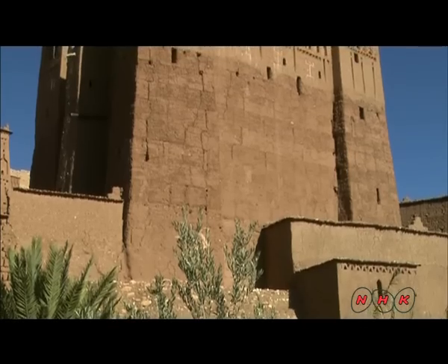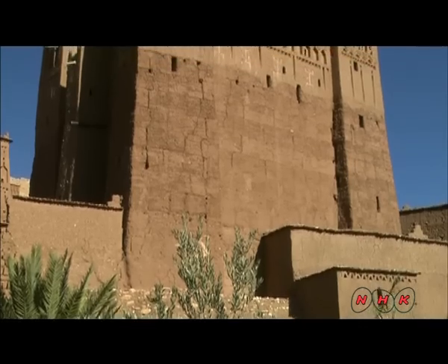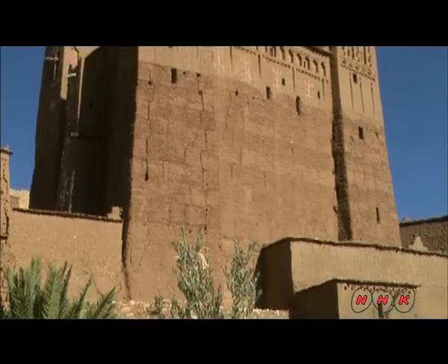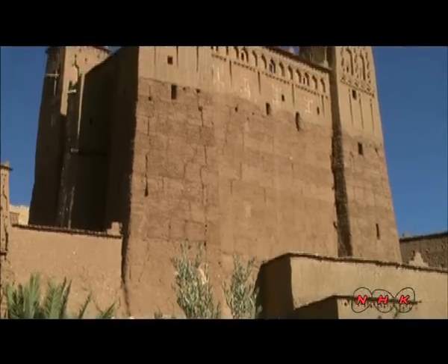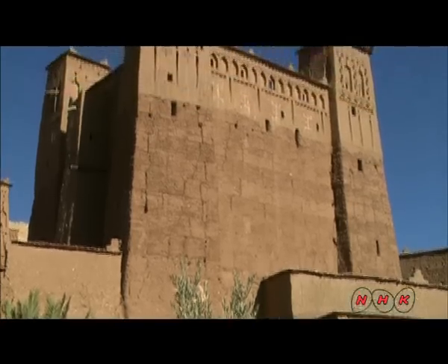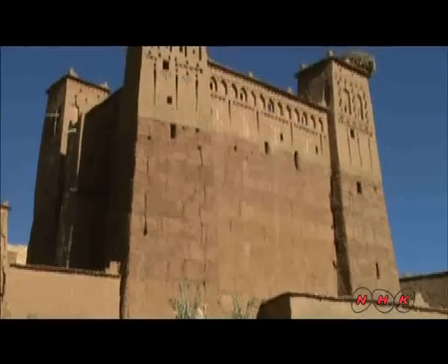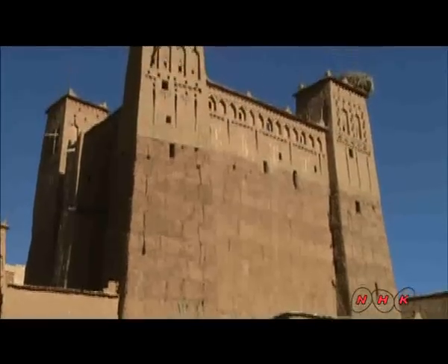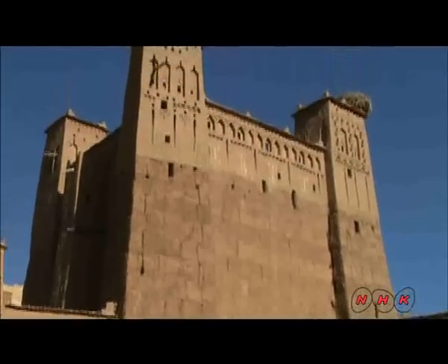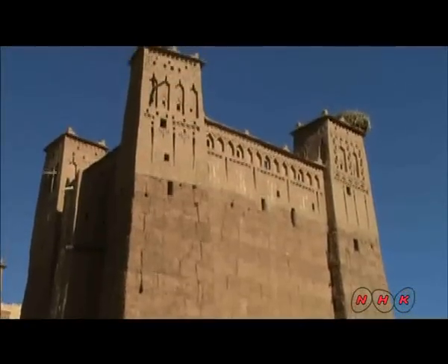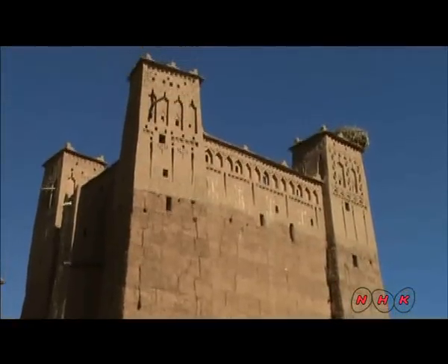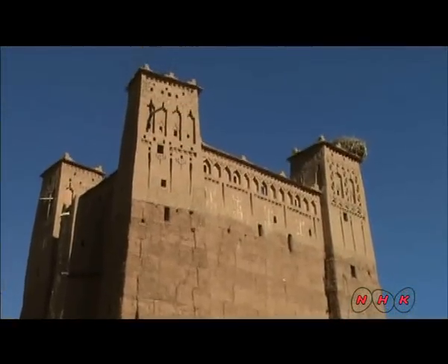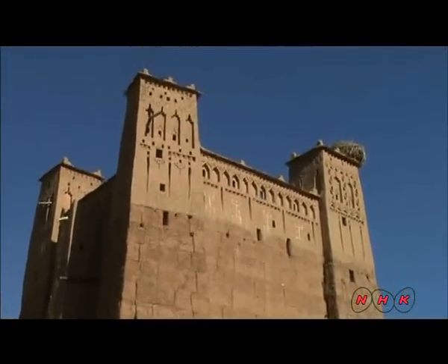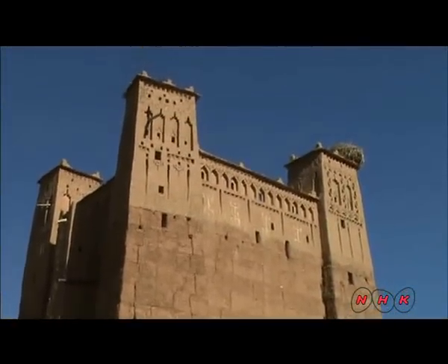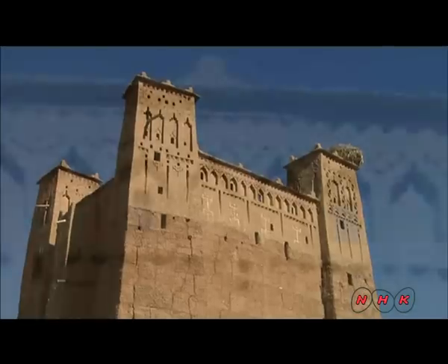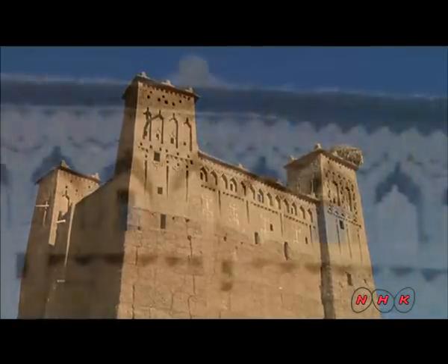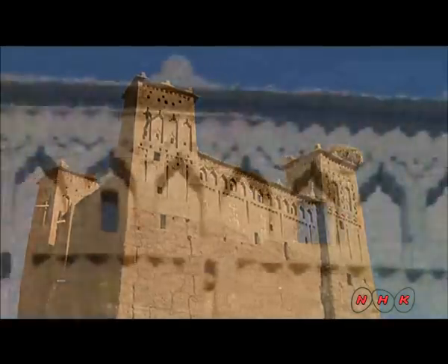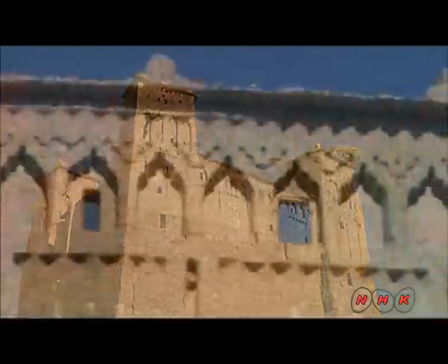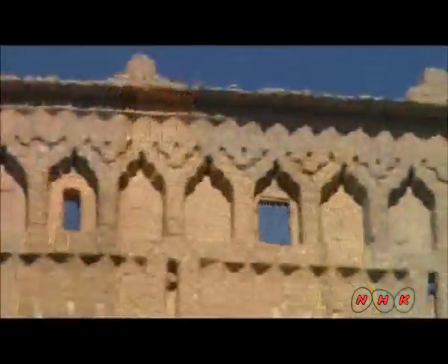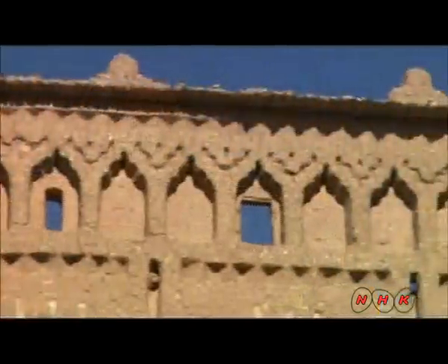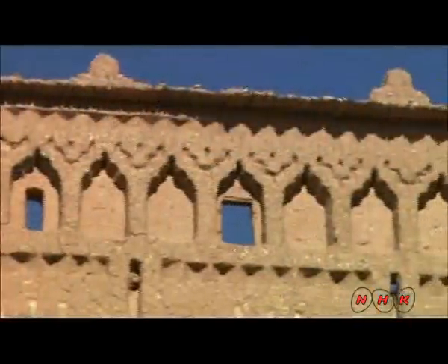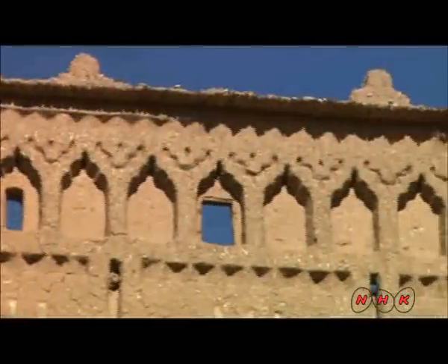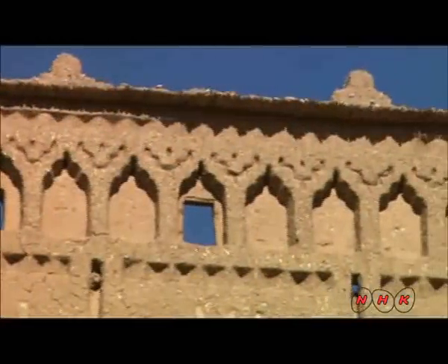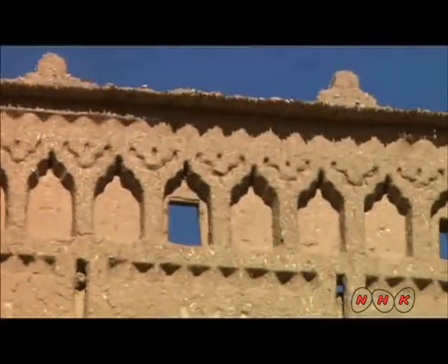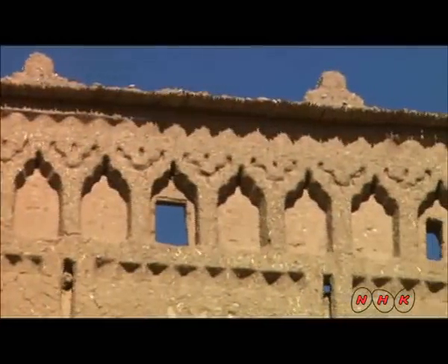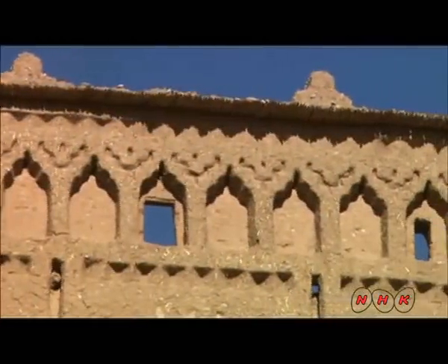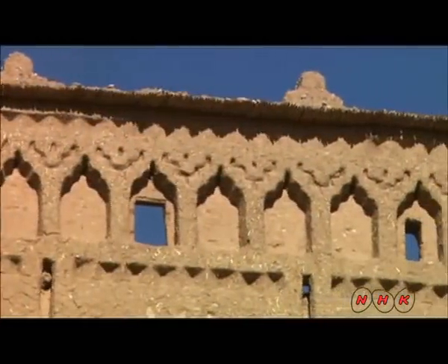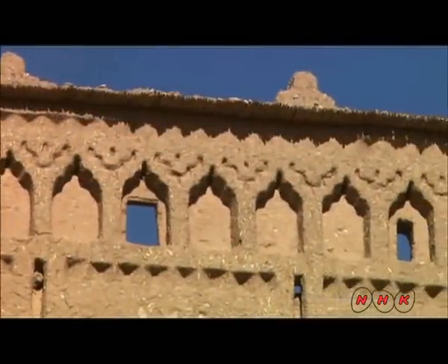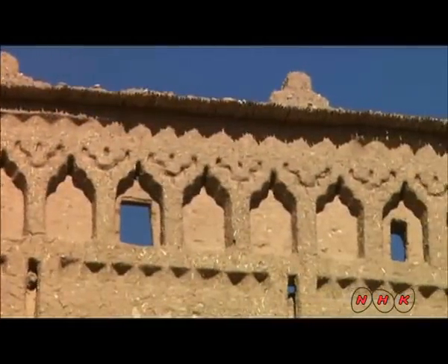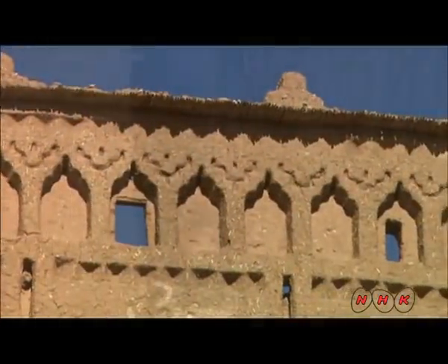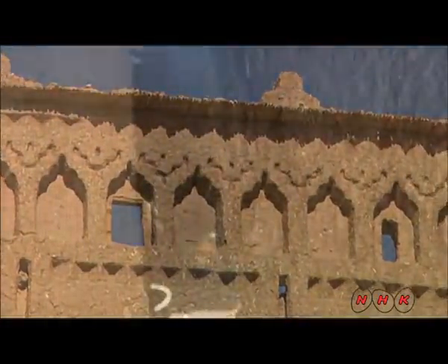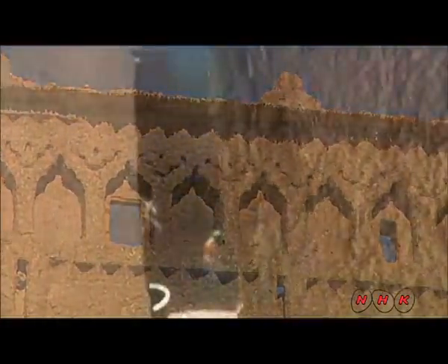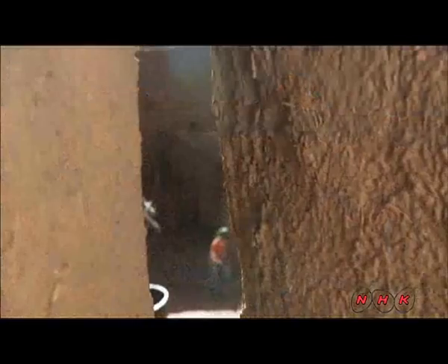The head of the tribe used to live in this high-rise building. Holes were used as gun emplacements.